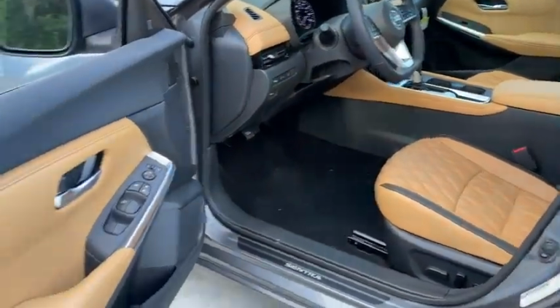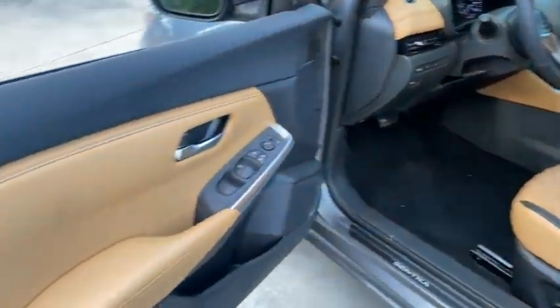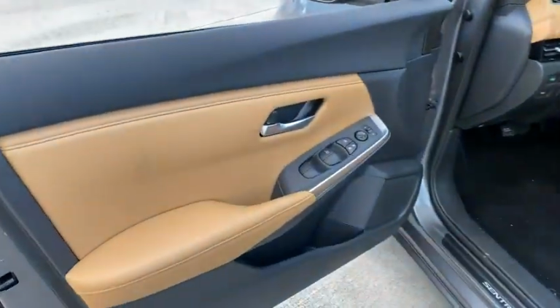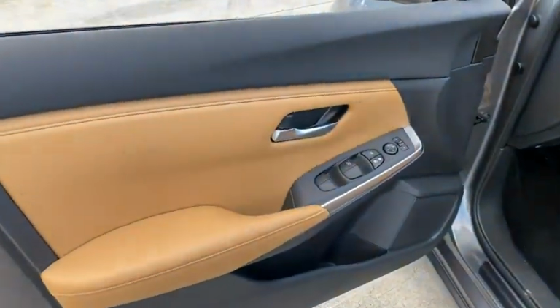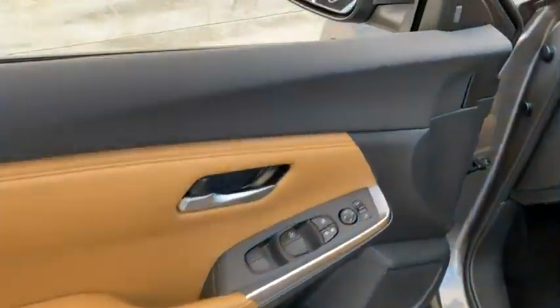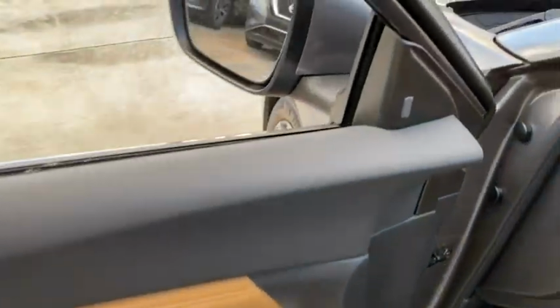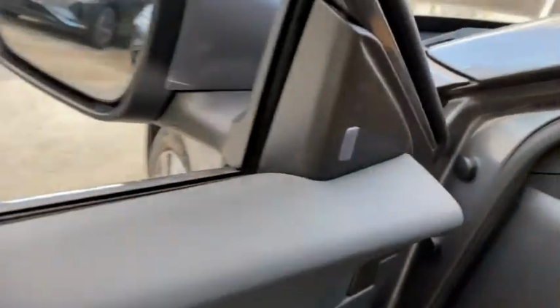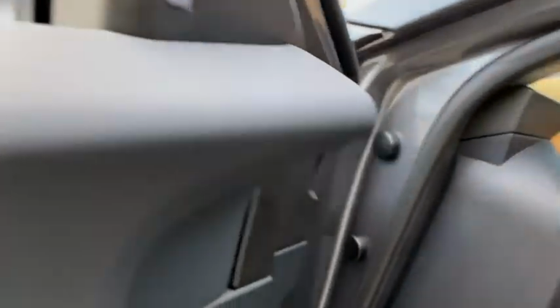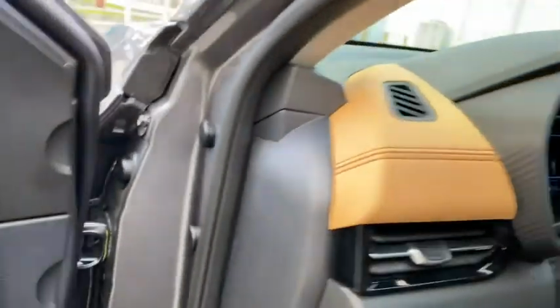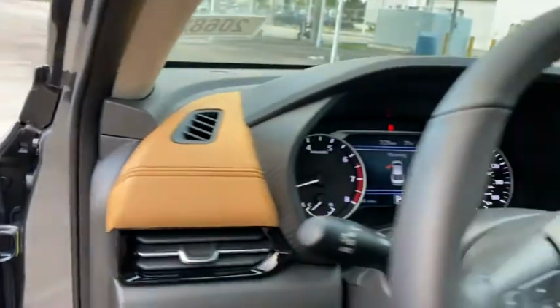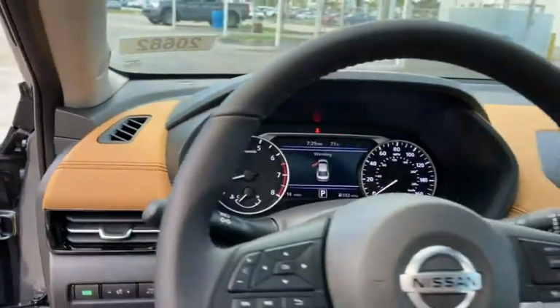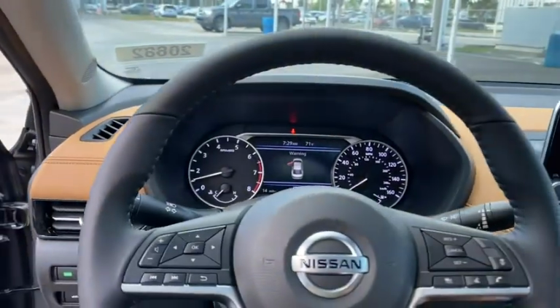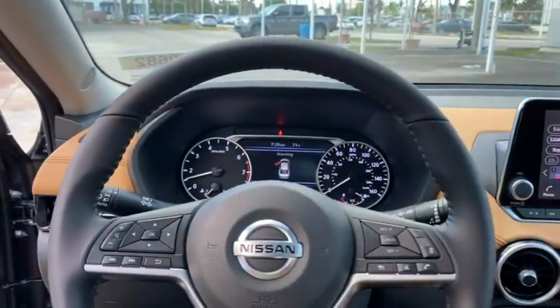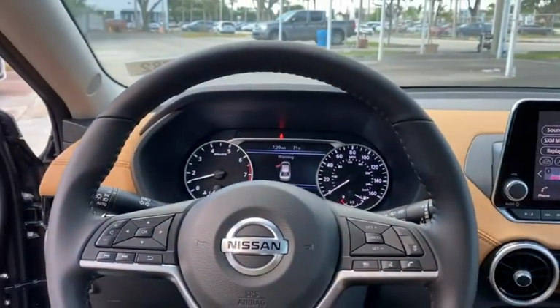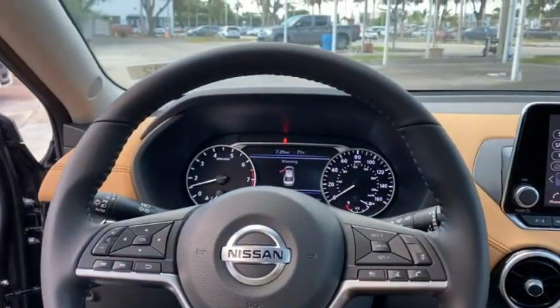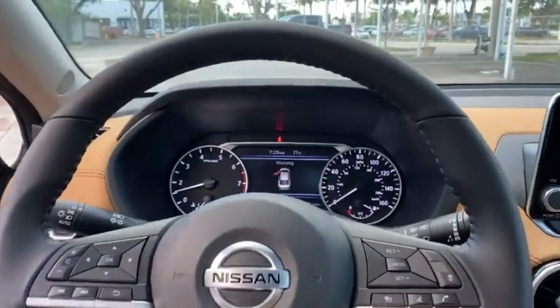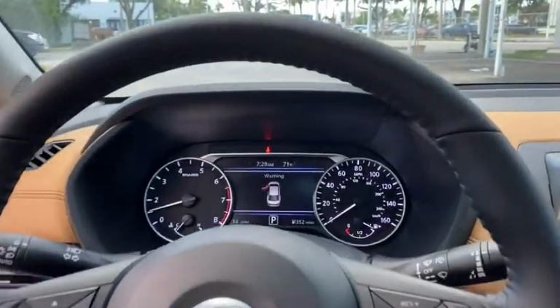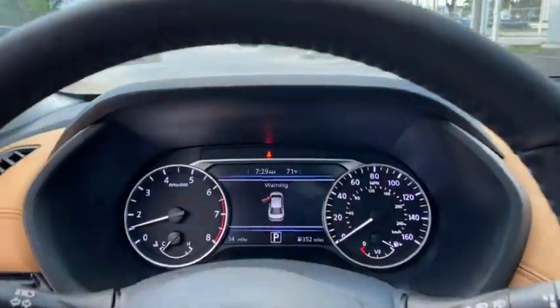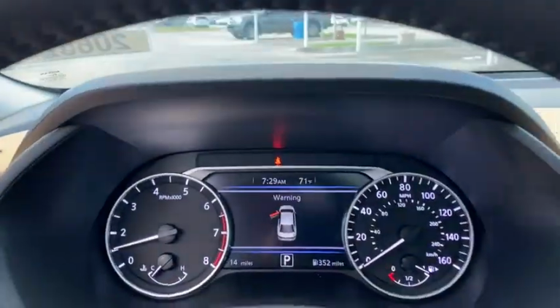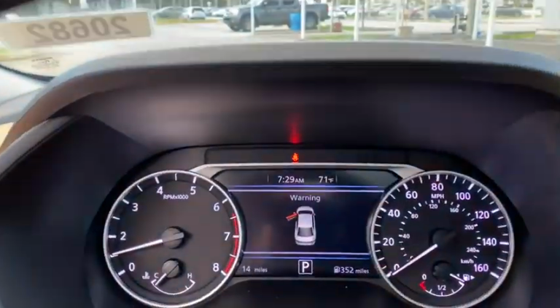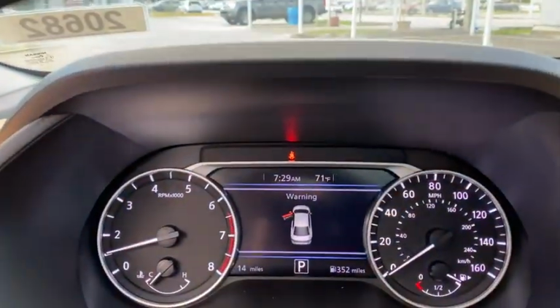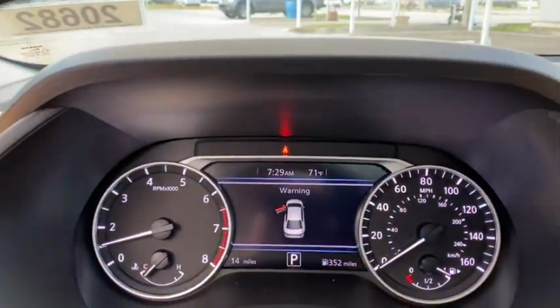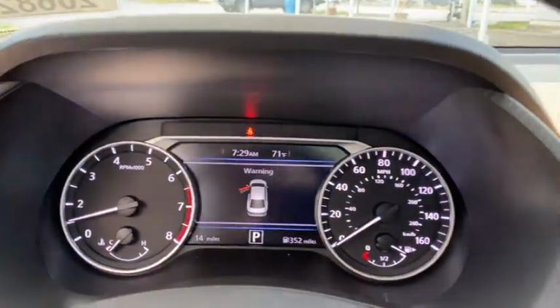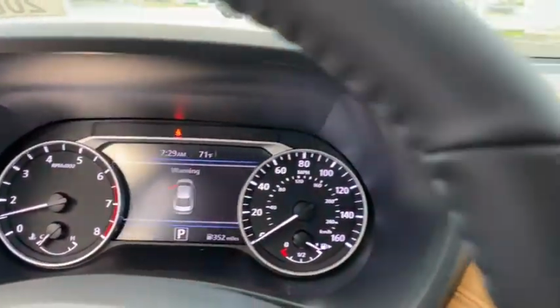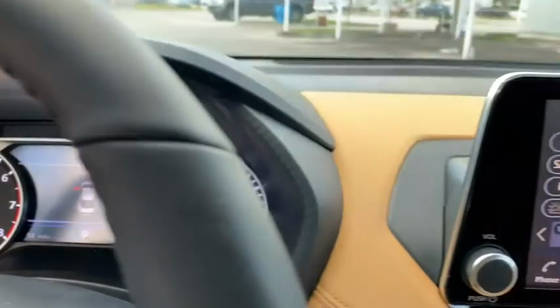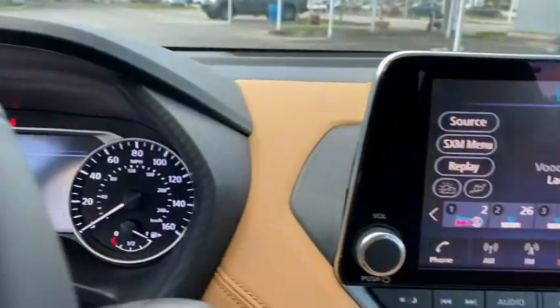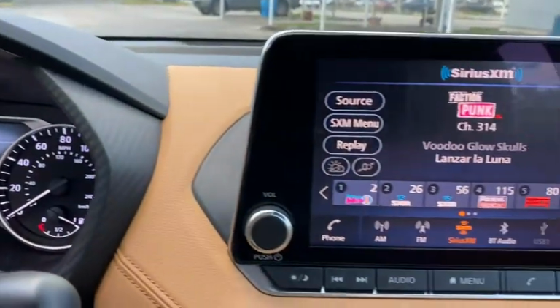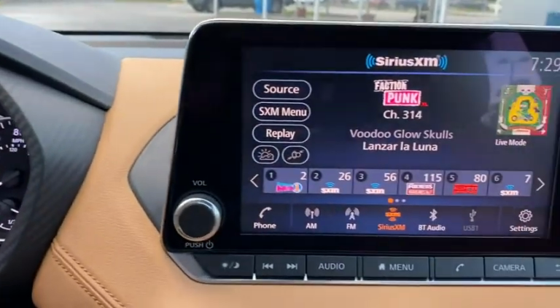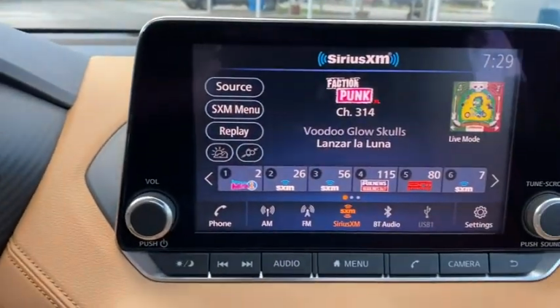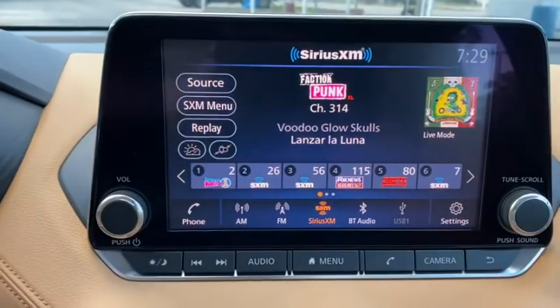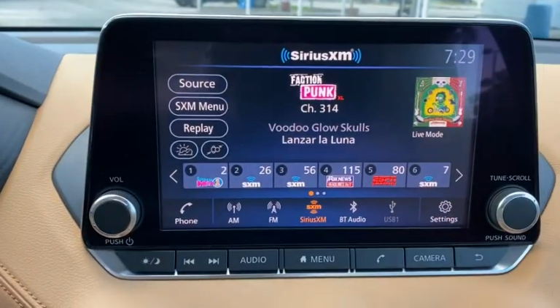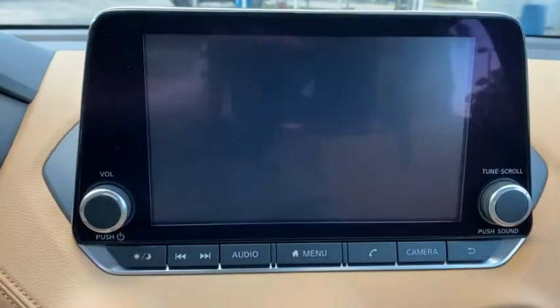Leather-wrapped steering wheel, power steering, adjustable steering wheel, four-wheel disc brakes, keyless start, cruise control, aluminum wheels, climate control, front wheel drive, rear defrost.